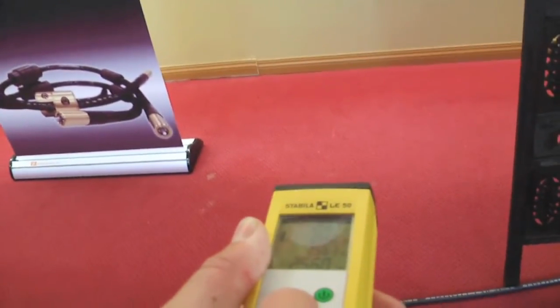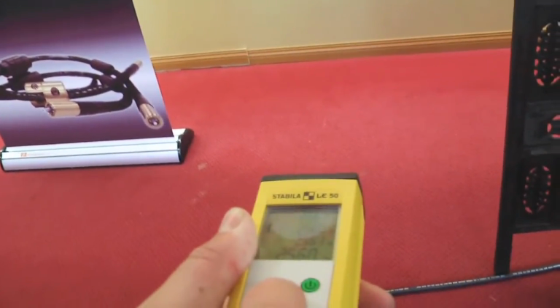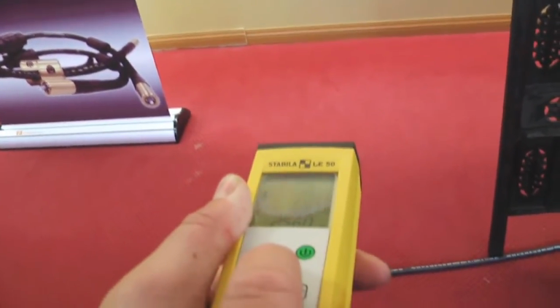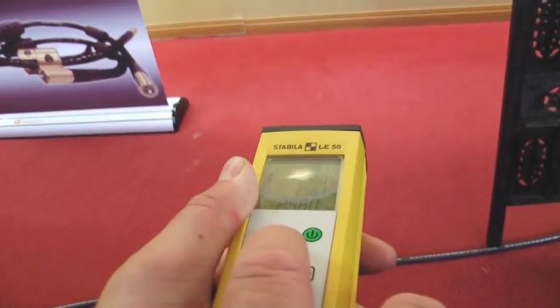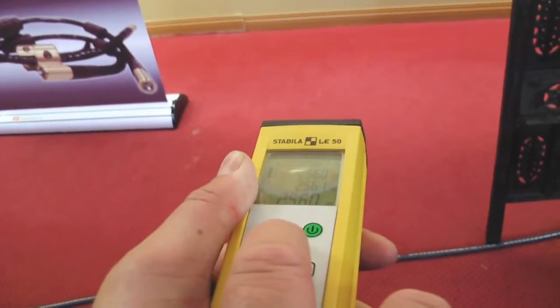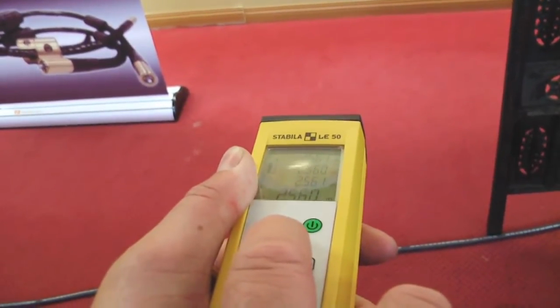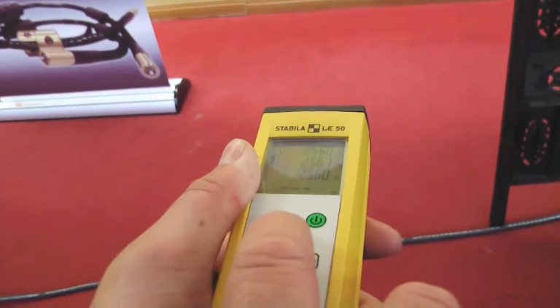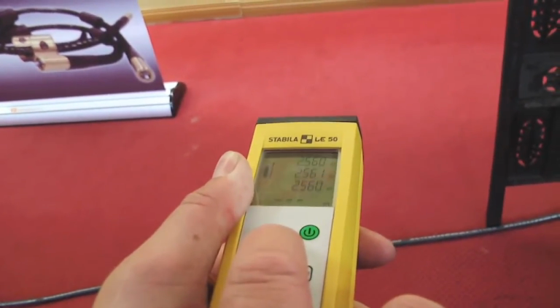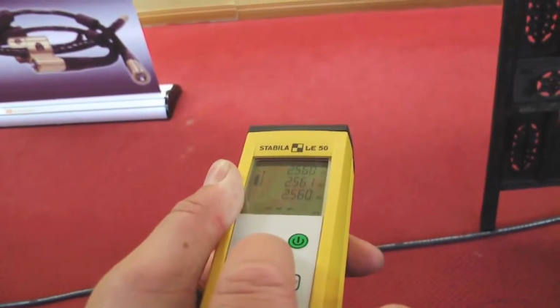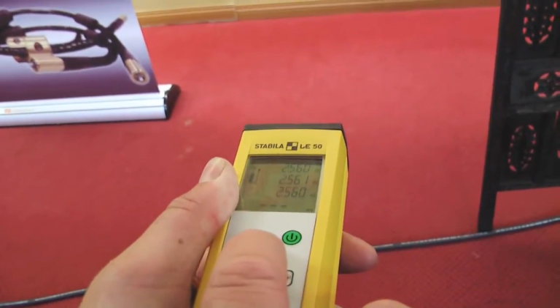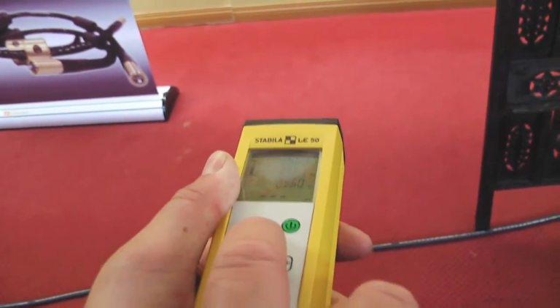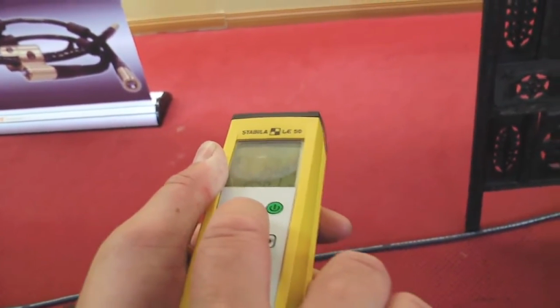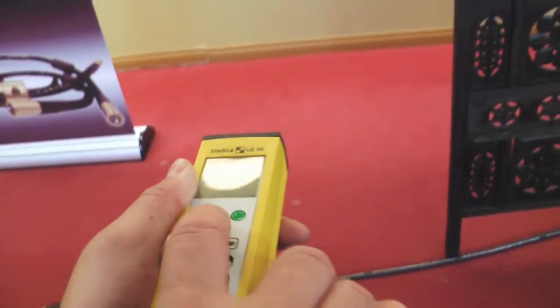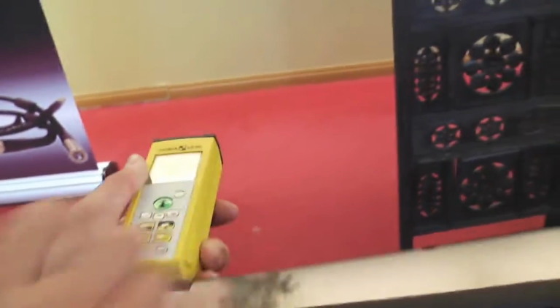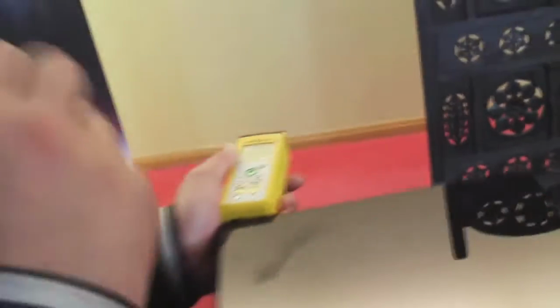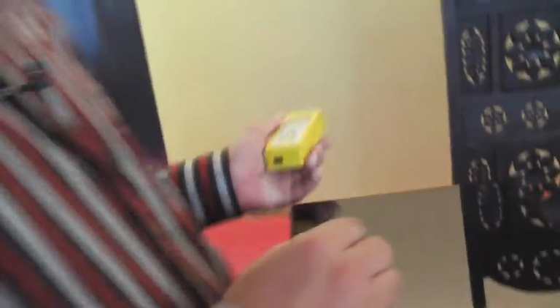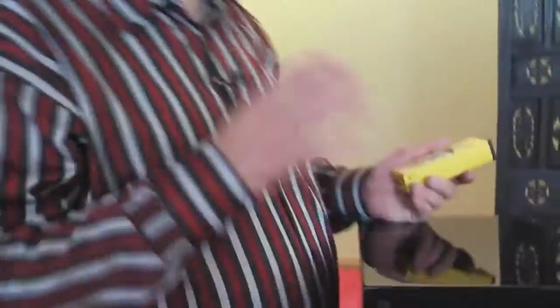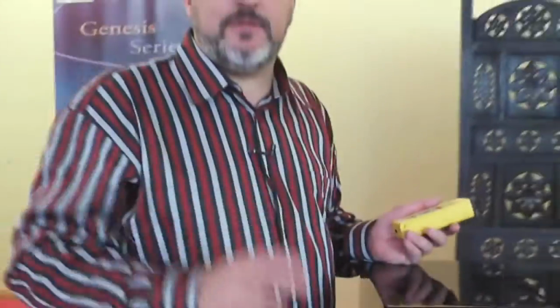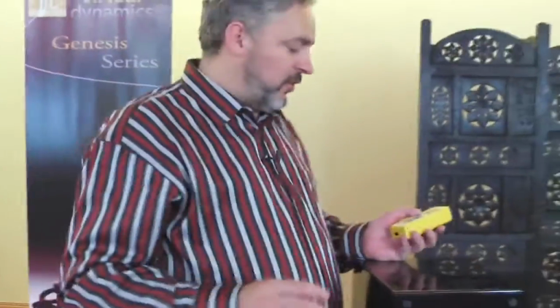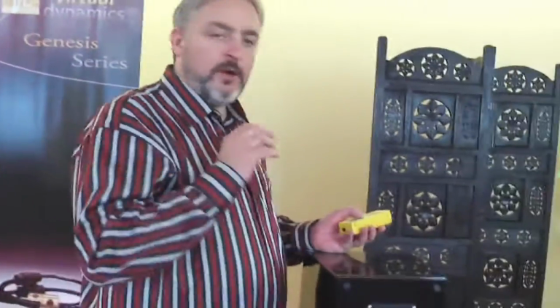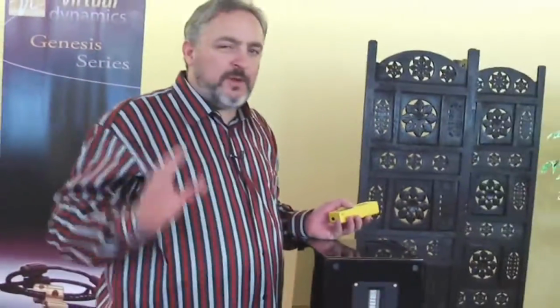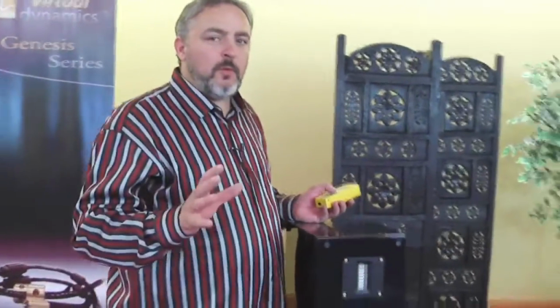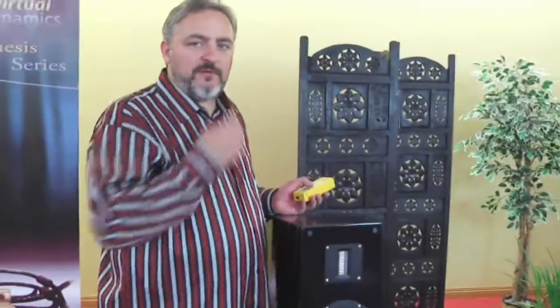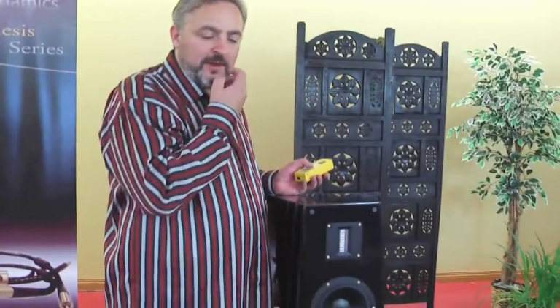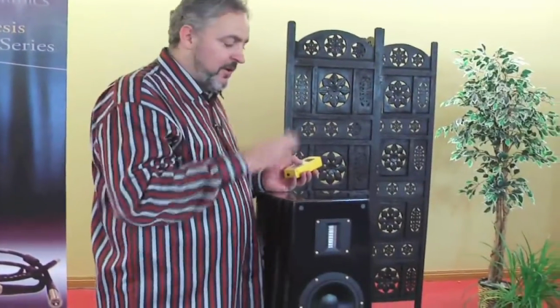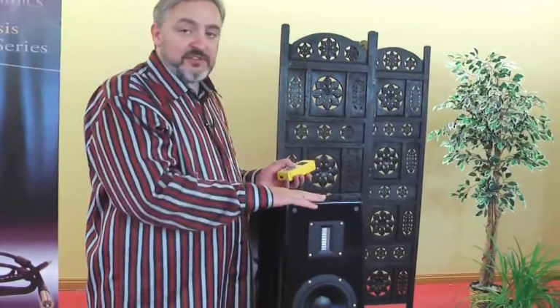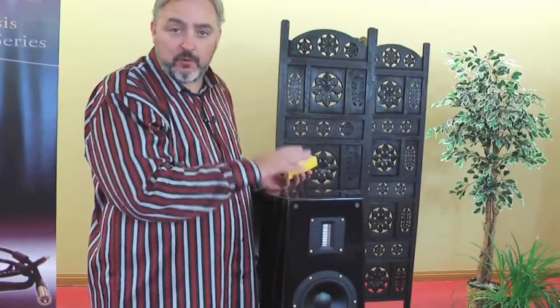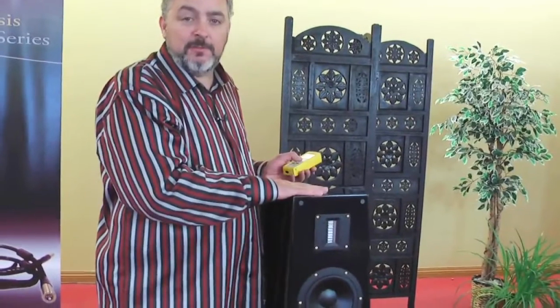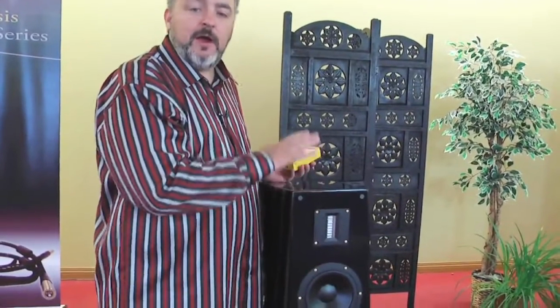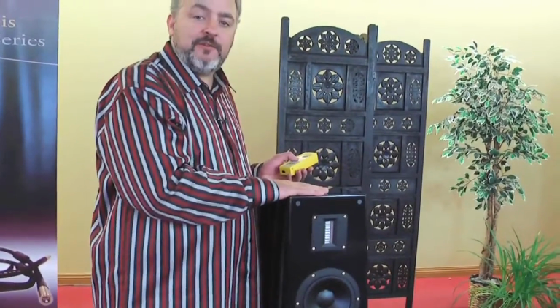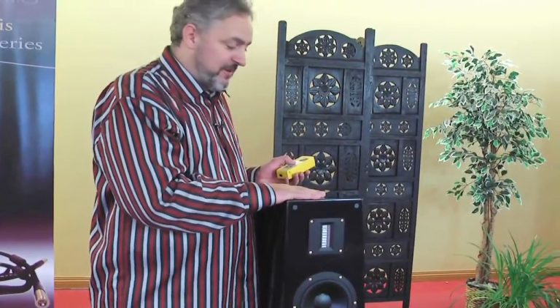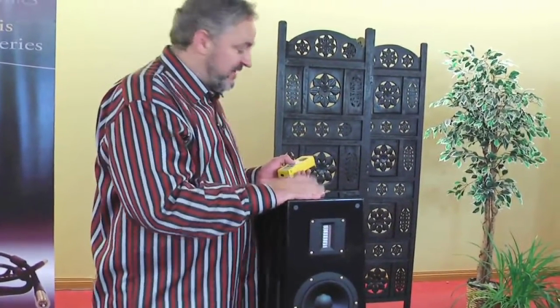We're off by only one millimeter each time we measure, which is a great tolerance. That's the kind of thing that we're looking for. You really don't want to be off more than a millimeter if you're setting up a really good pair of reference loudspeakers like these.